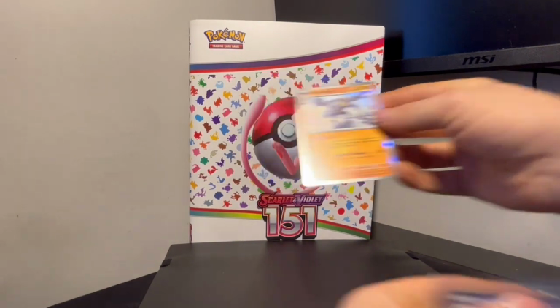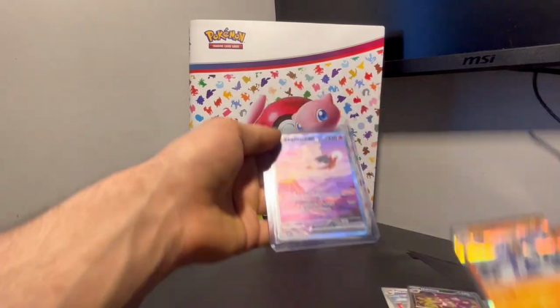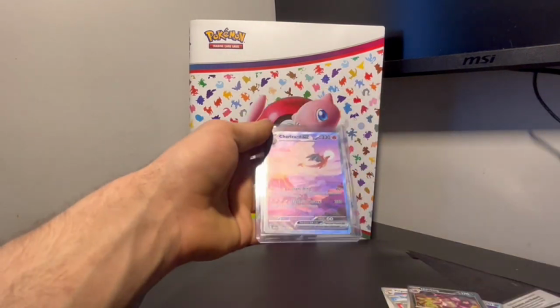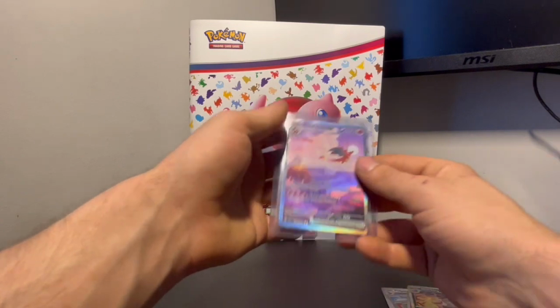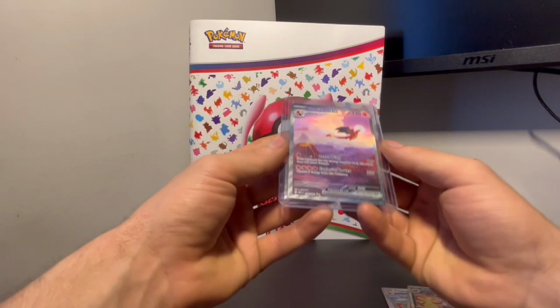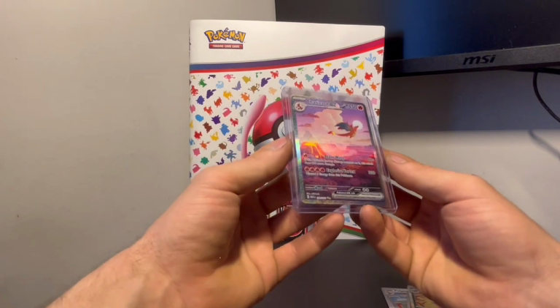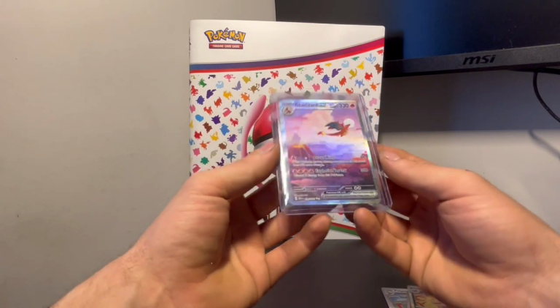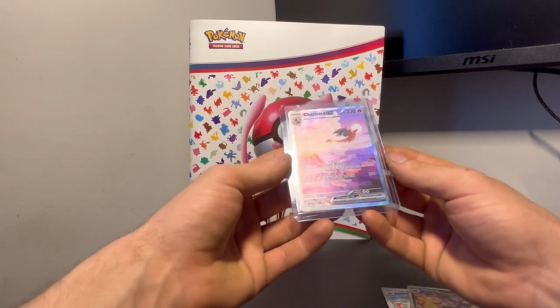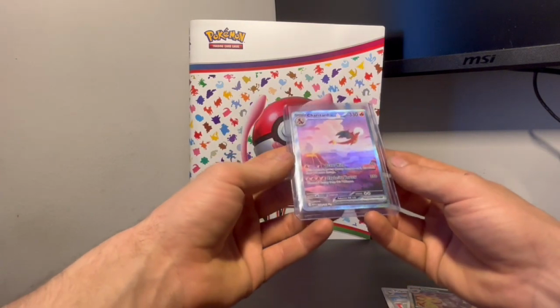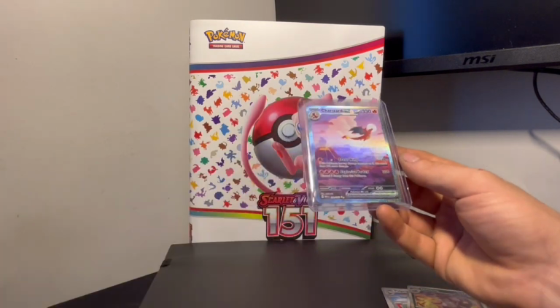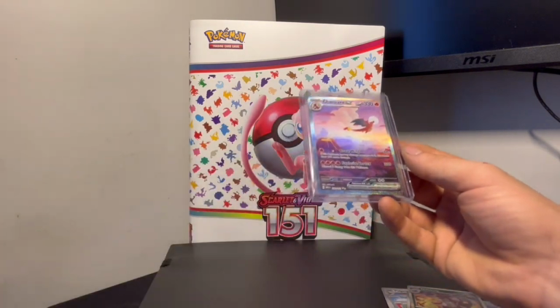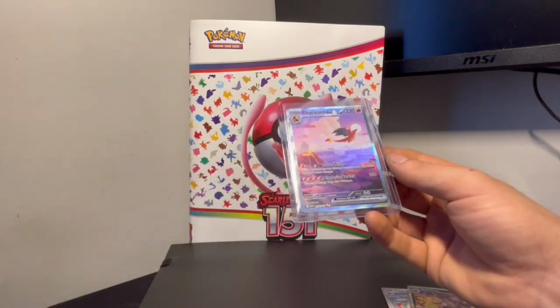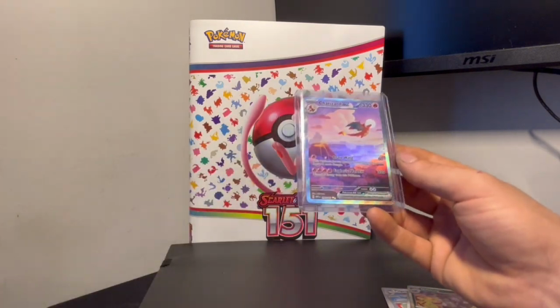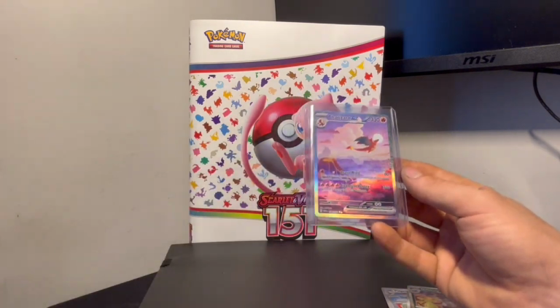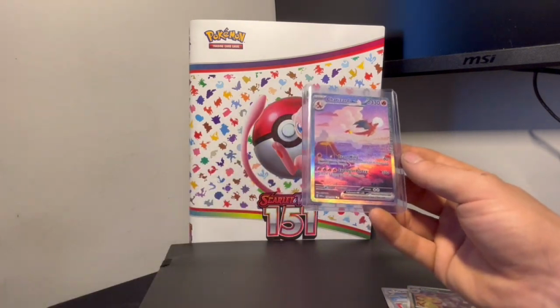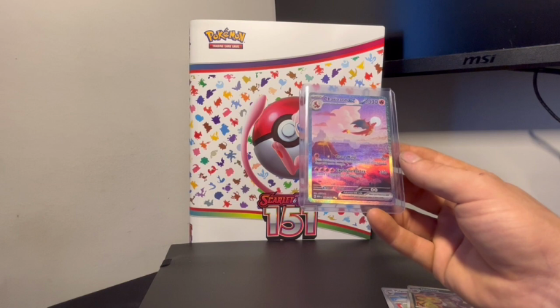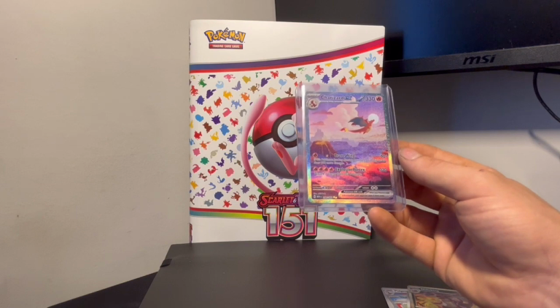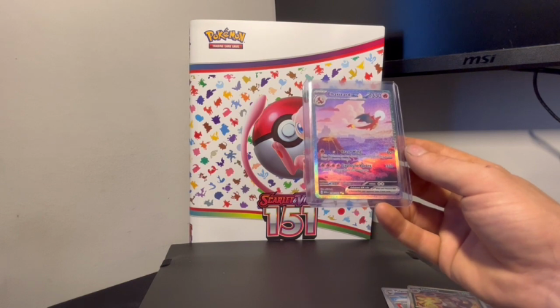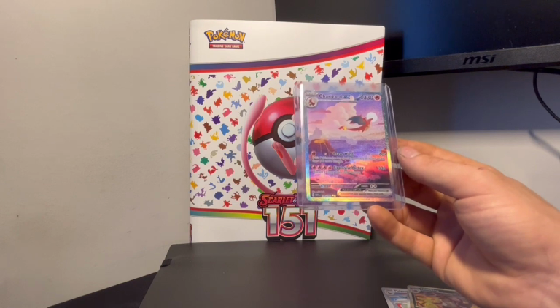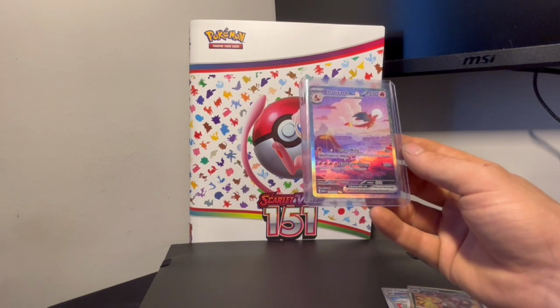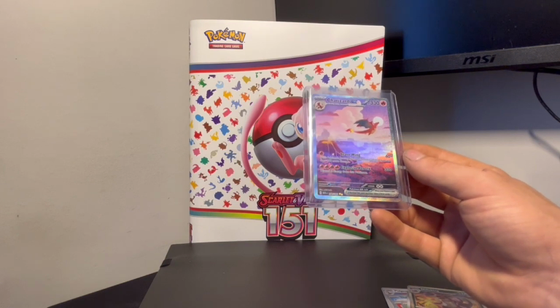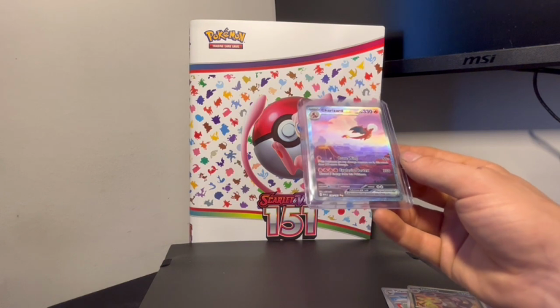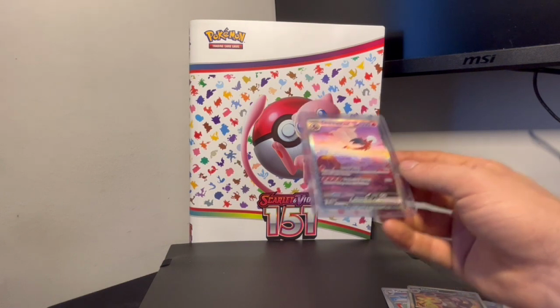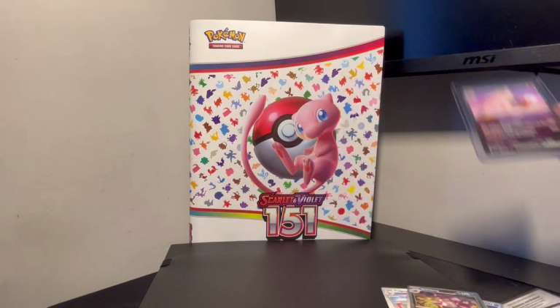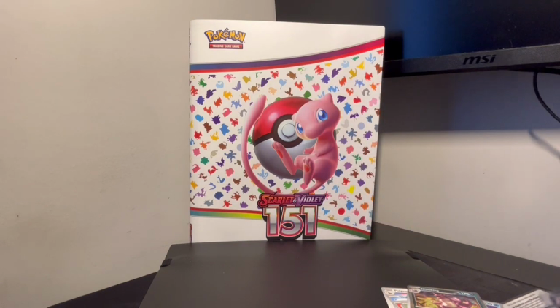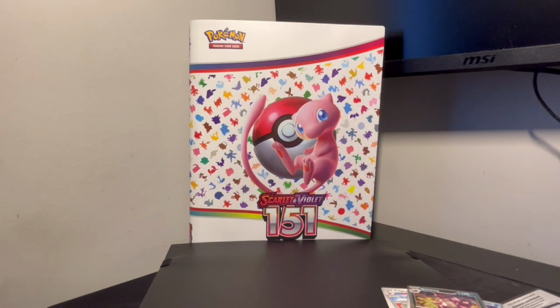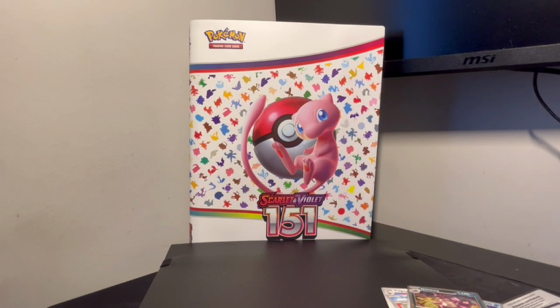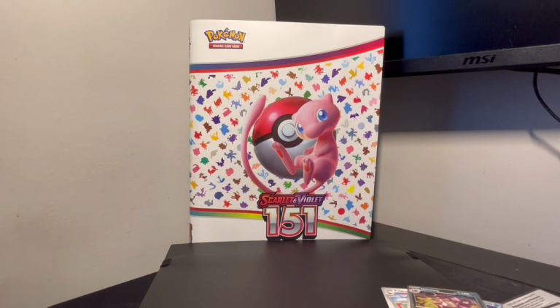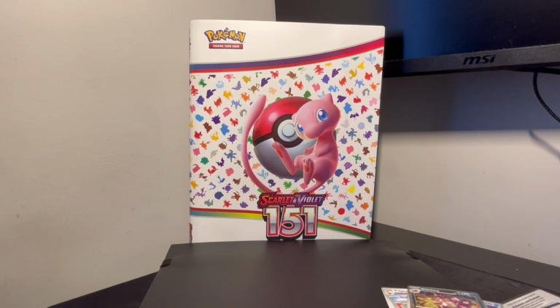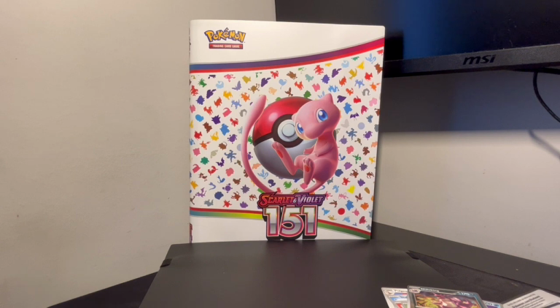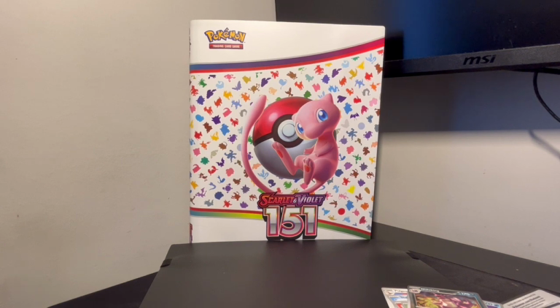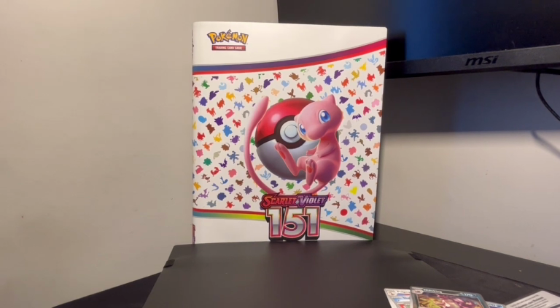But come on guys, this Special Illustration Rare is the one — I don't even know what to say. Thank you guys for staying this long and watching this video. I love you guys — subscribe and see you in the next video.